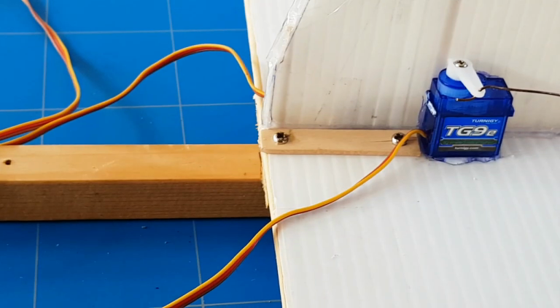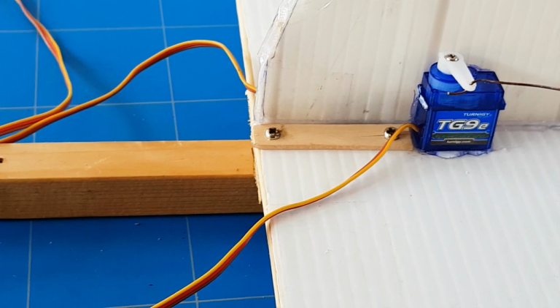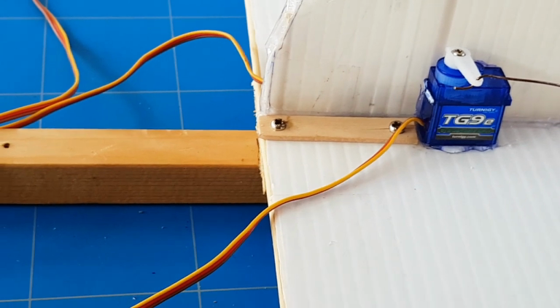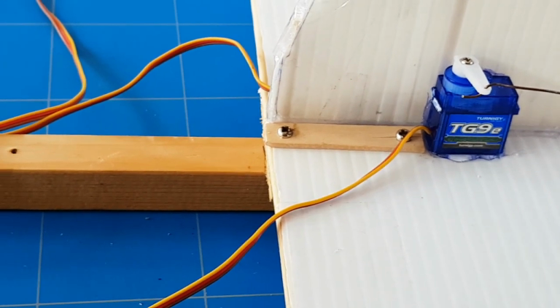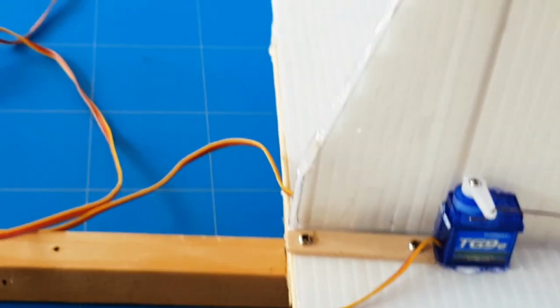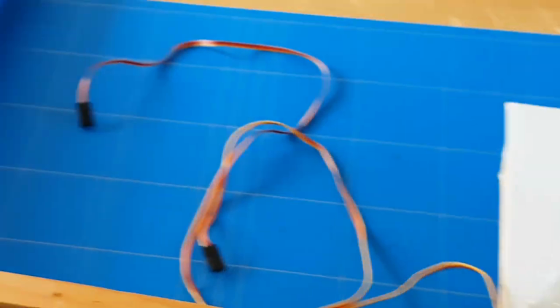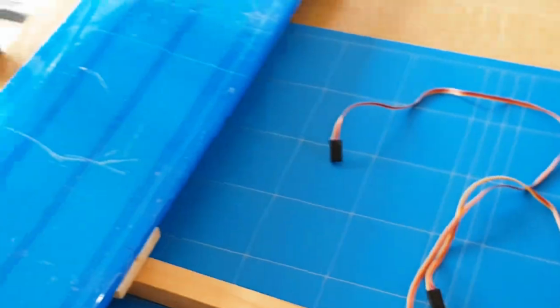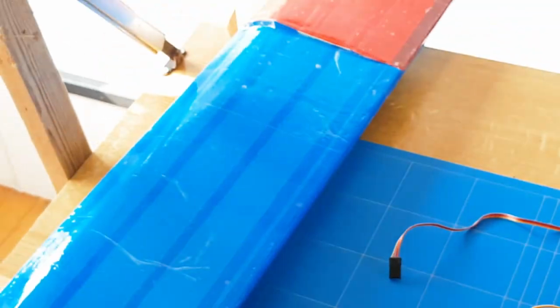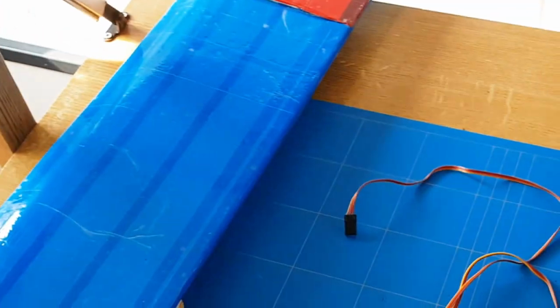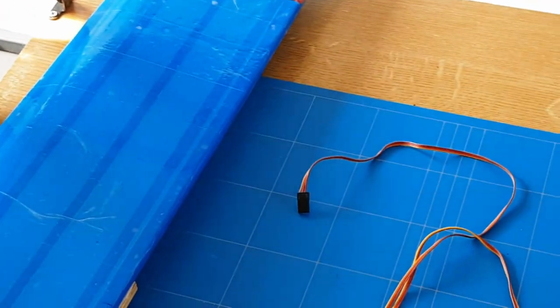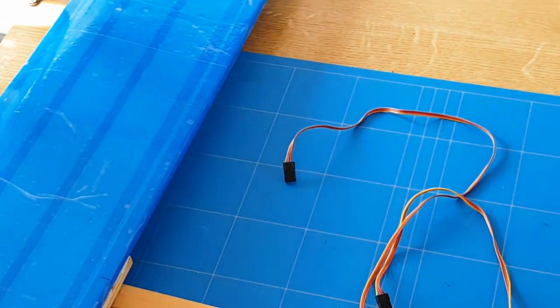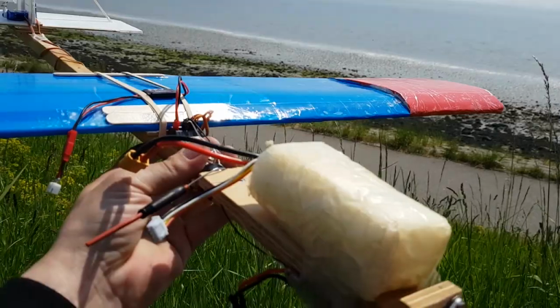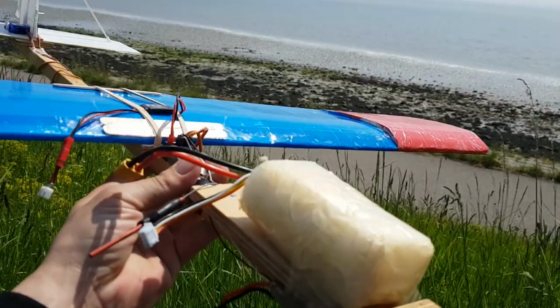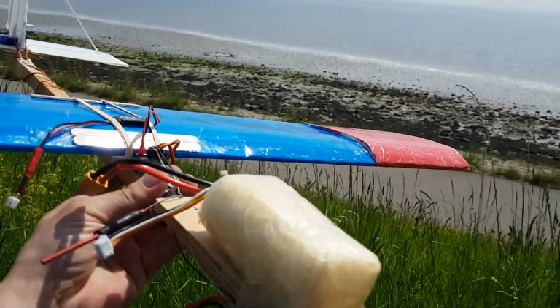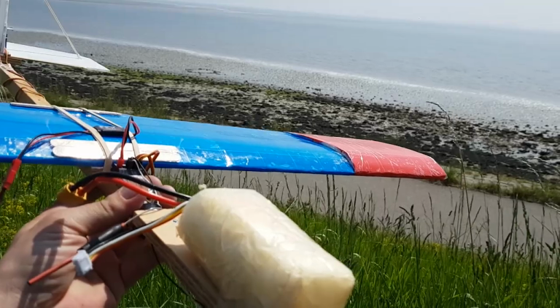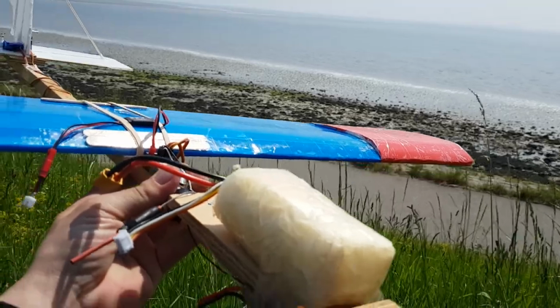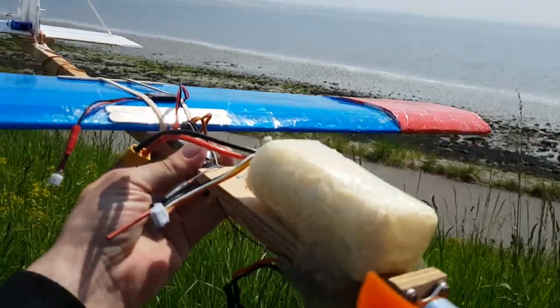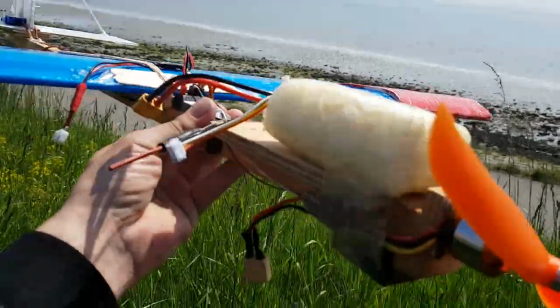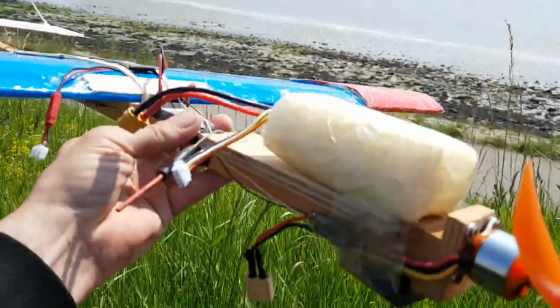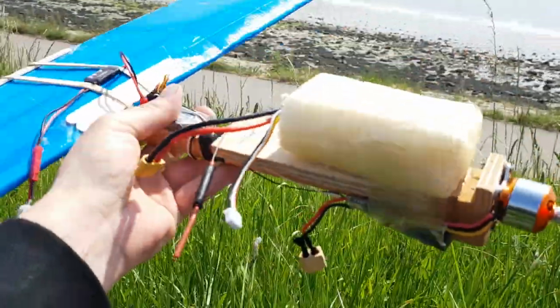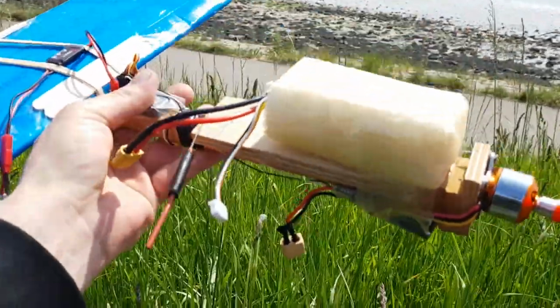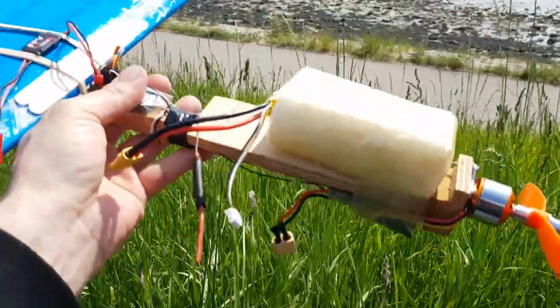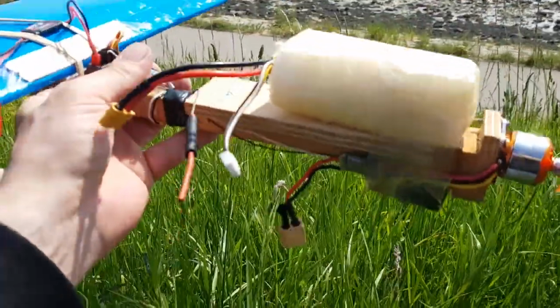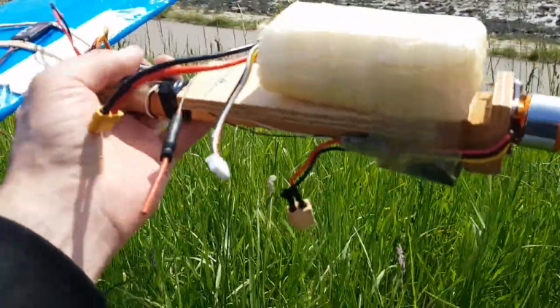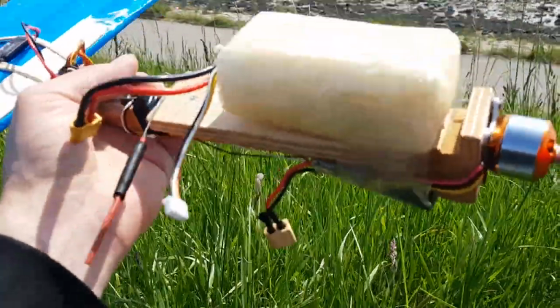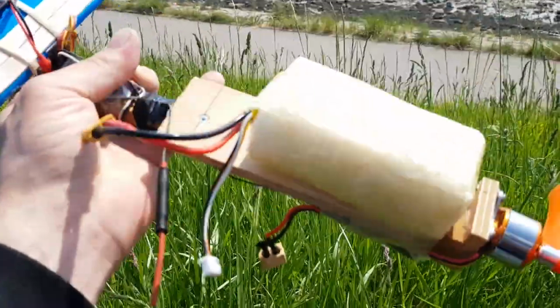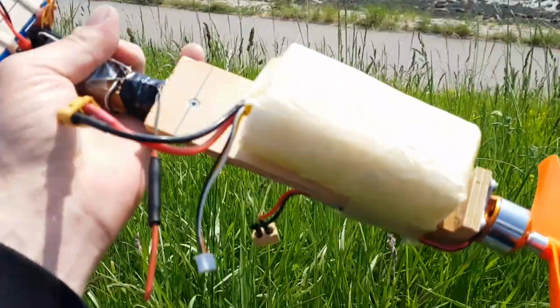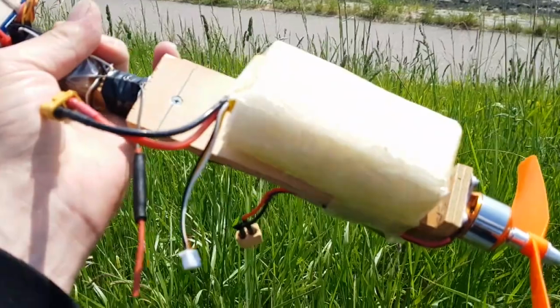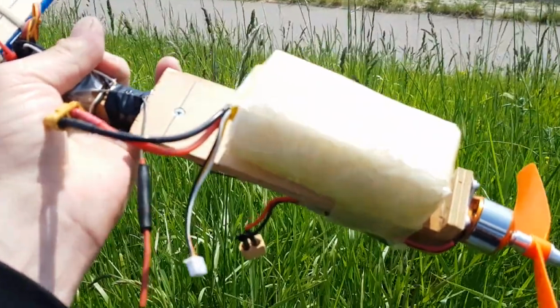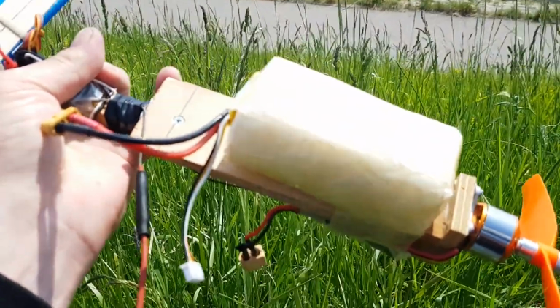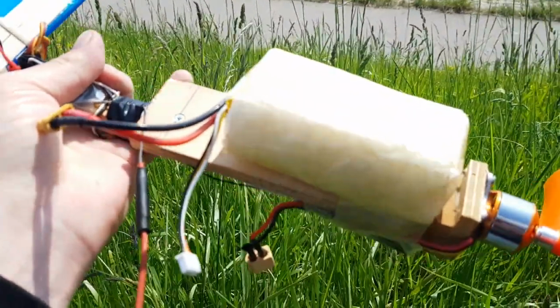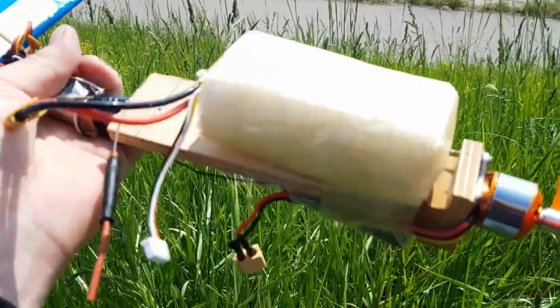The plane is finally ready. I'm ready to go for a maiden flight. I'm just going to show you some of the last modifications that we made — a battery support for small and large batteries.